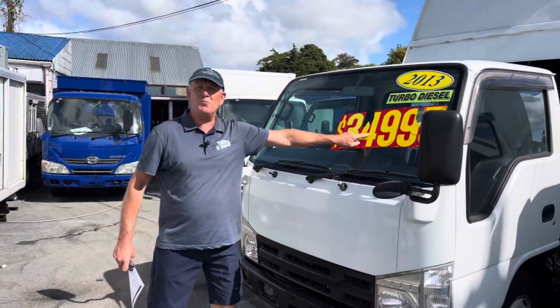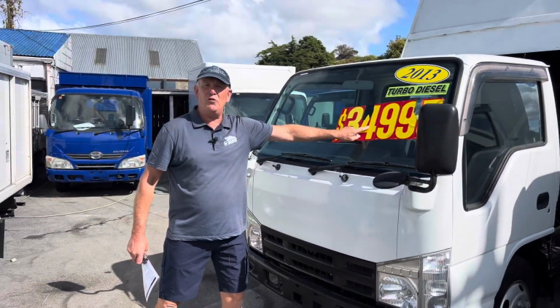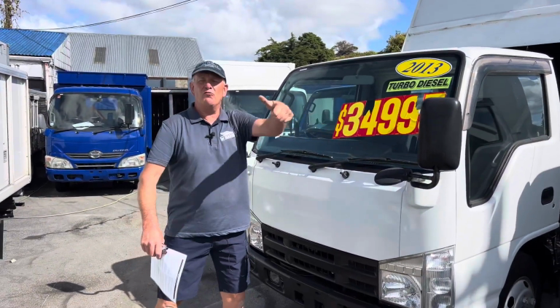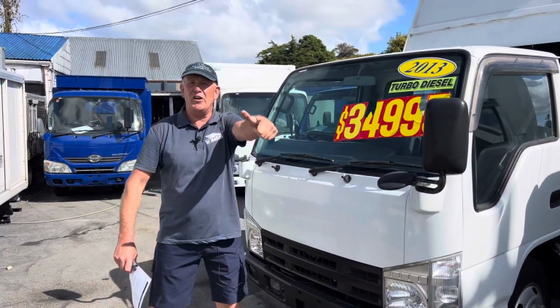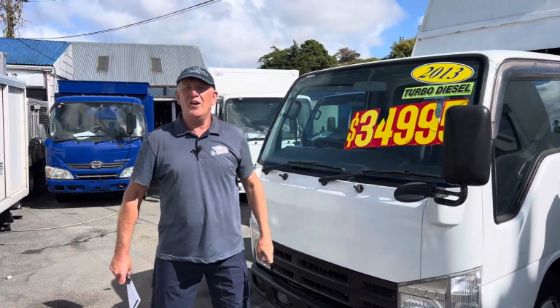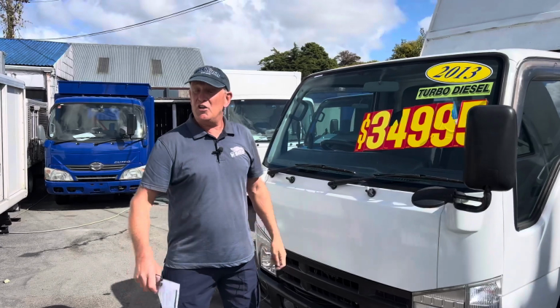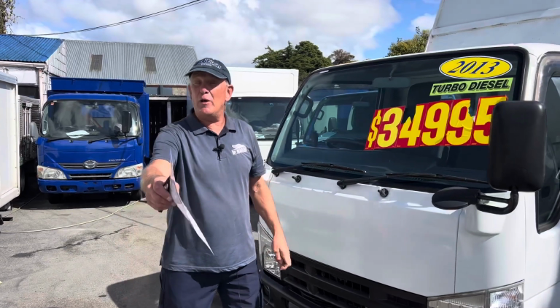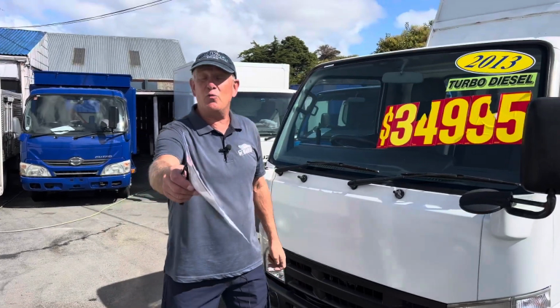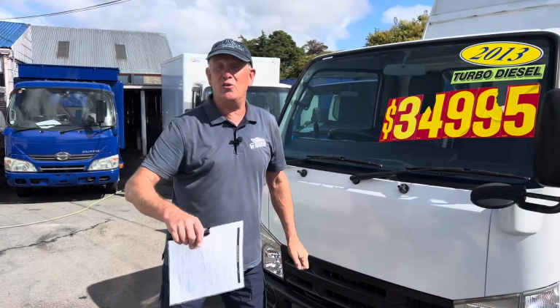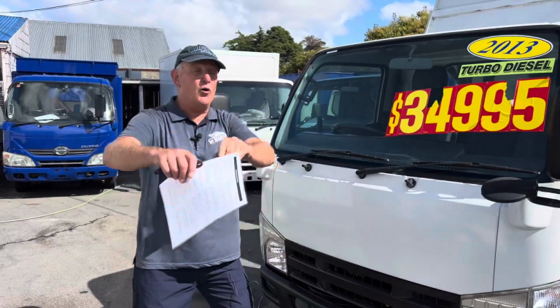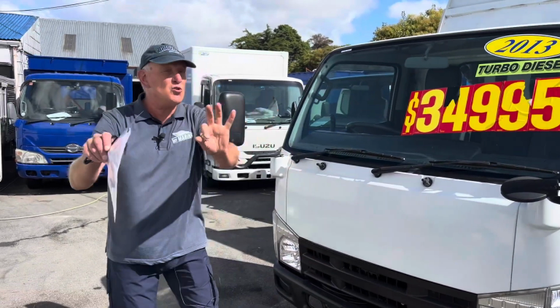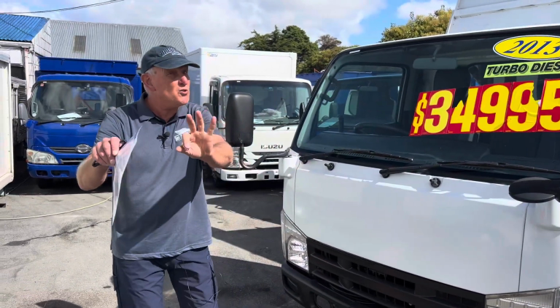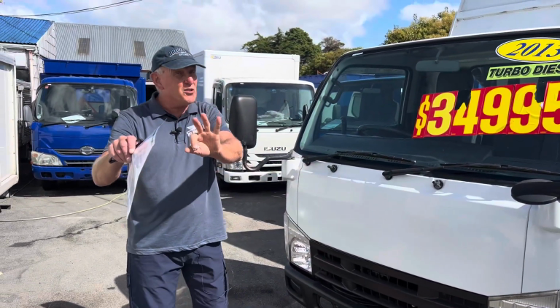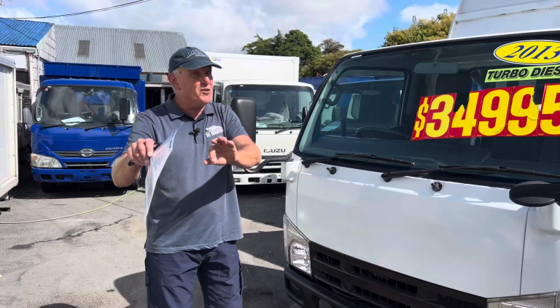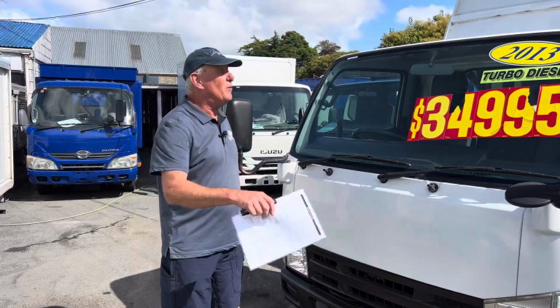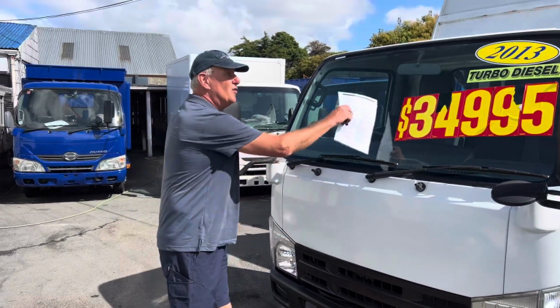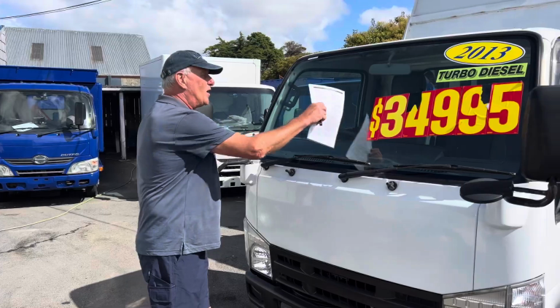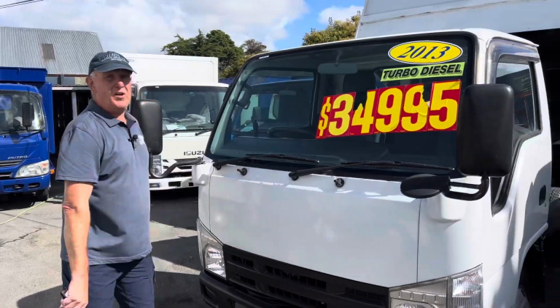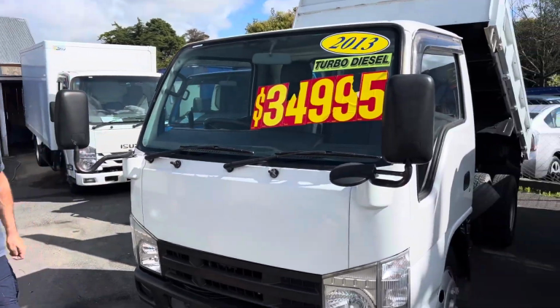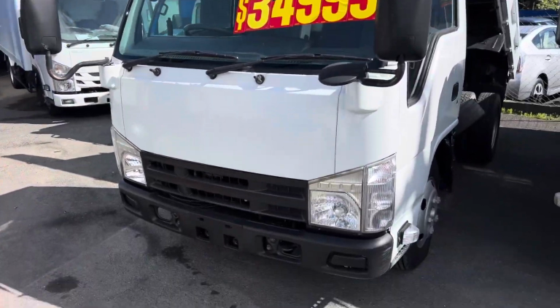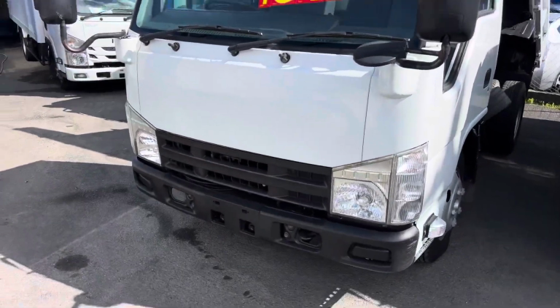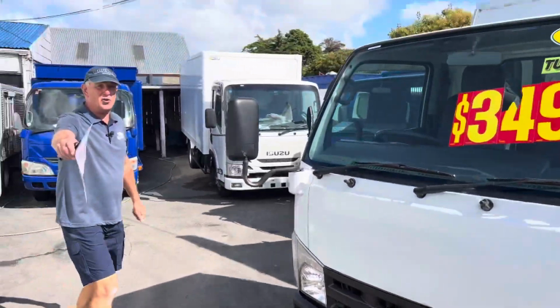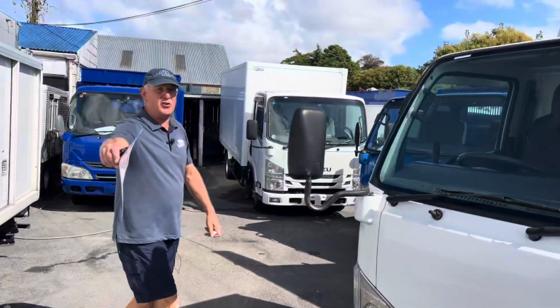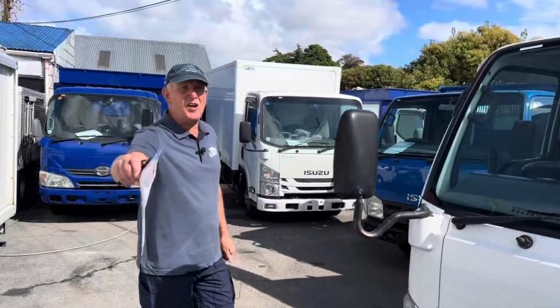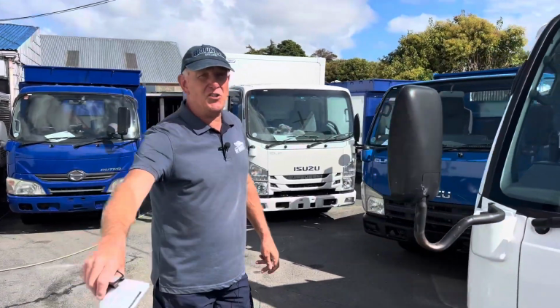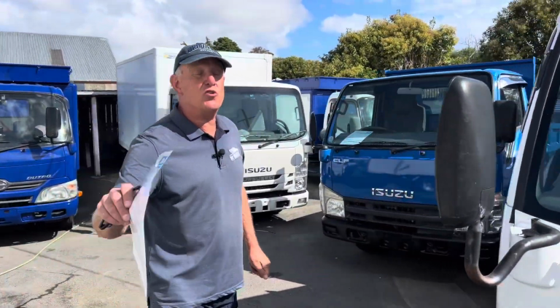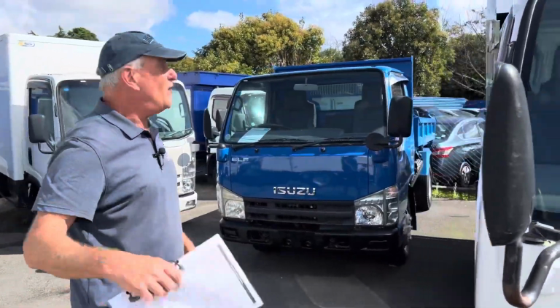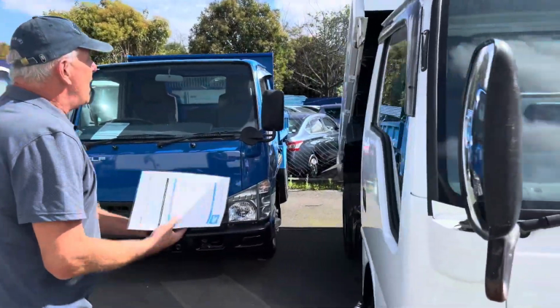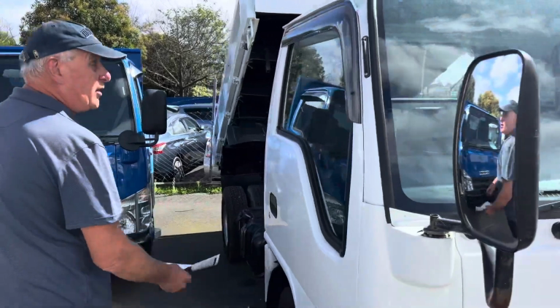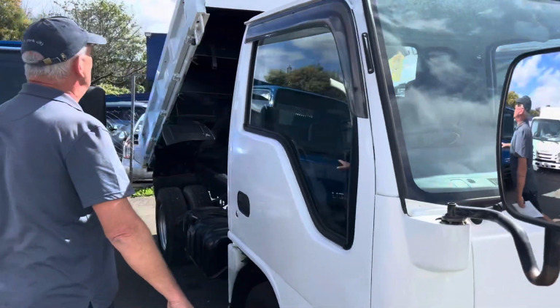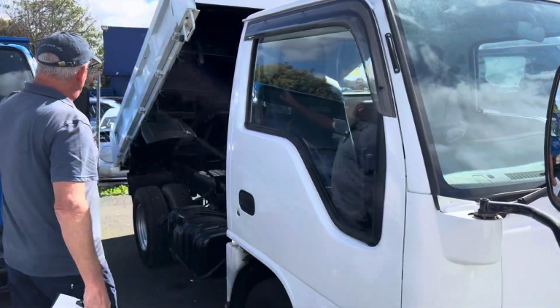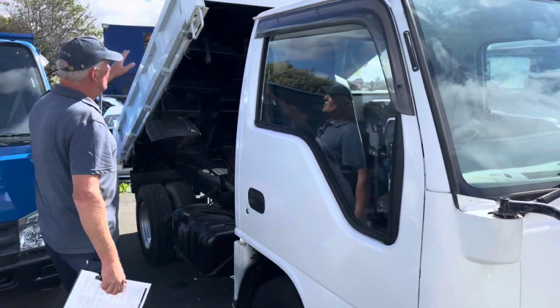Thousand bucks off, ready to go. Check out the website as well, because we've got all sorts of specials going on — the sale ones at the moment, this is one of them. So go to the website, firstmarine.co.nz, and check out the truck icon on there and you'll see that.